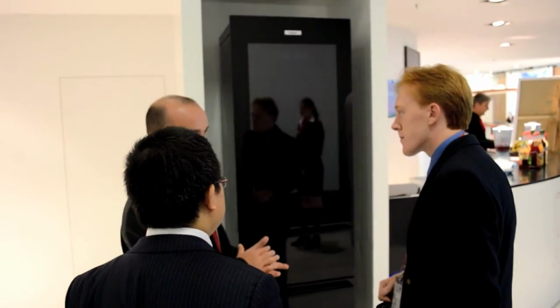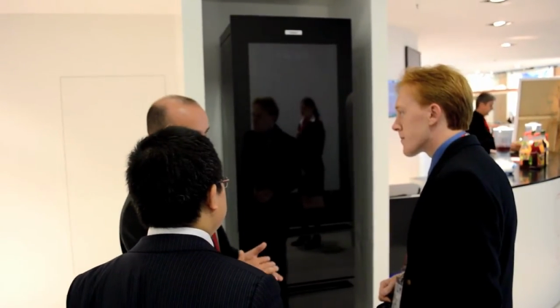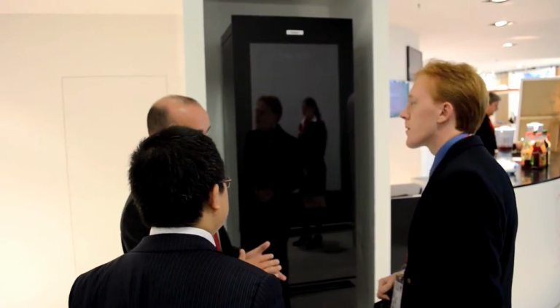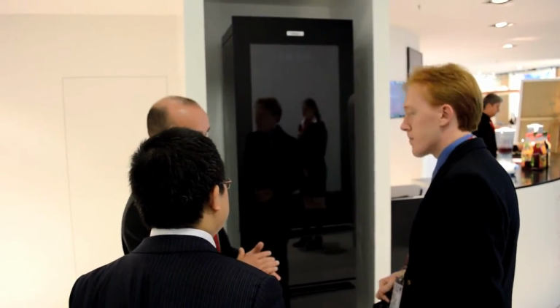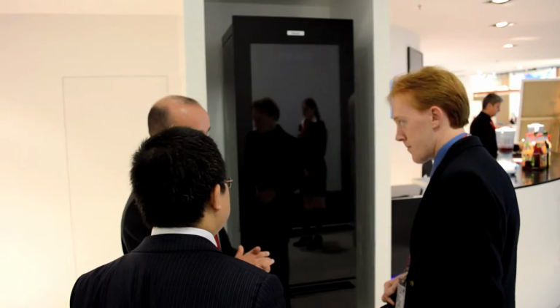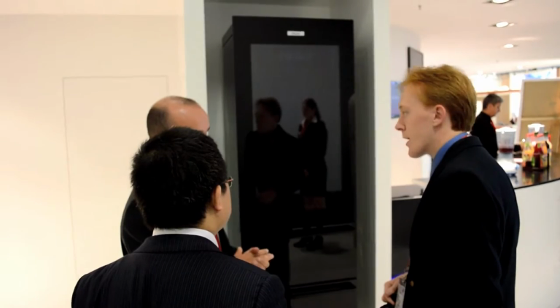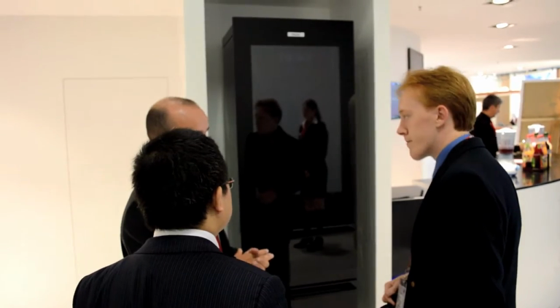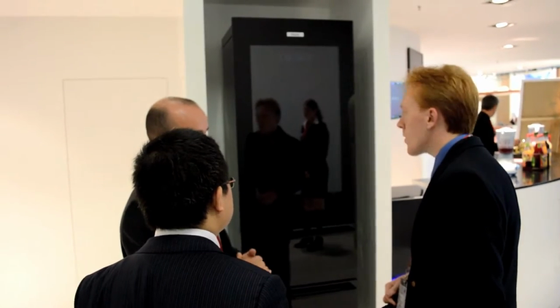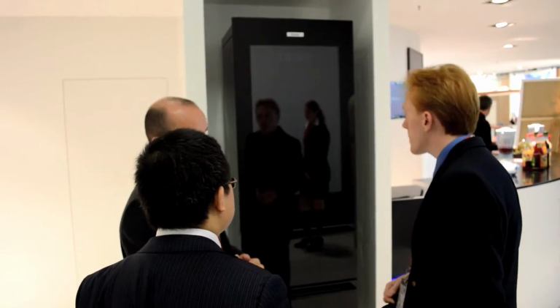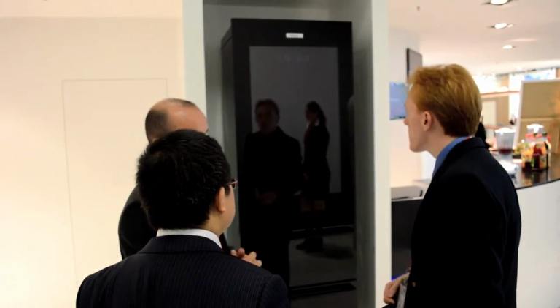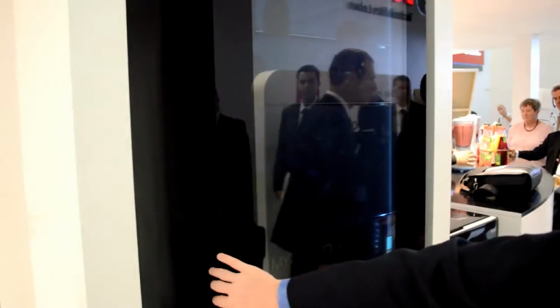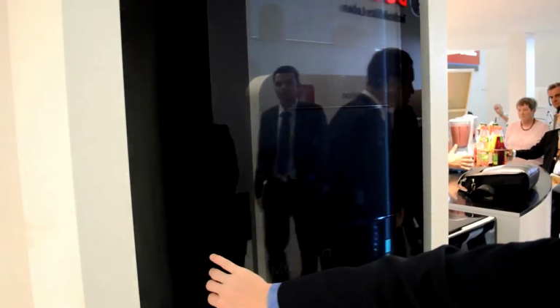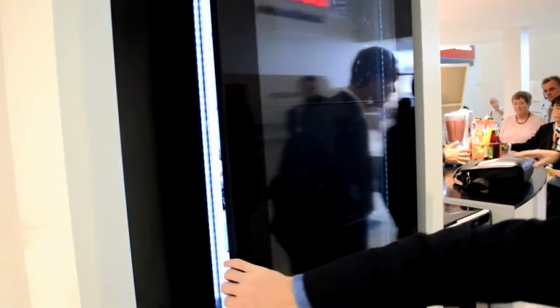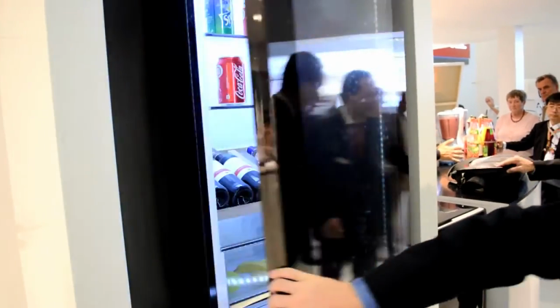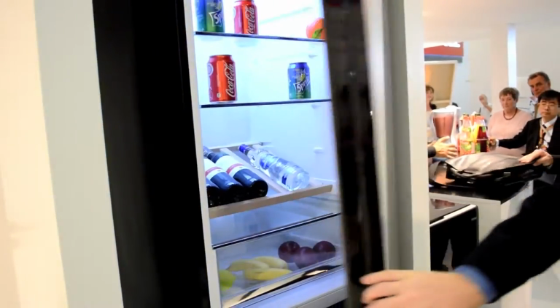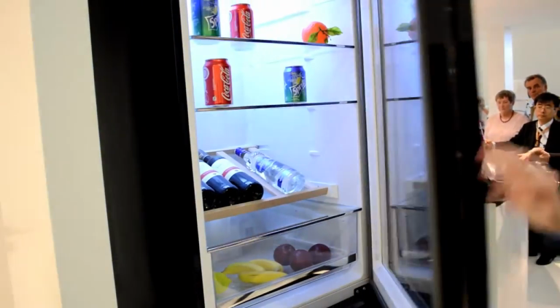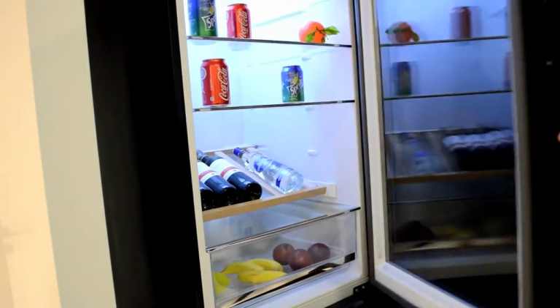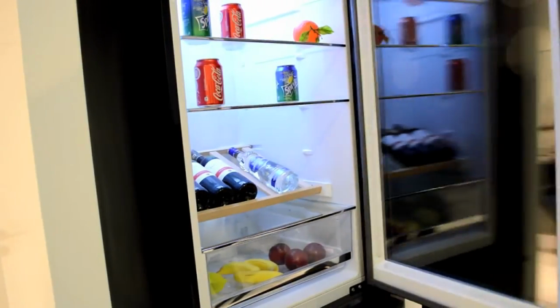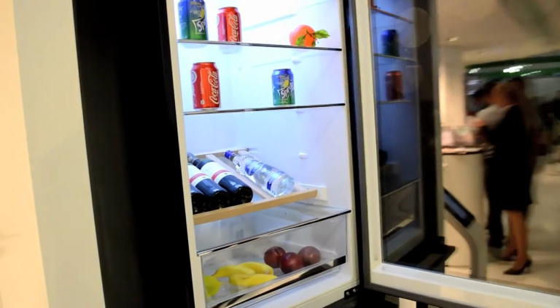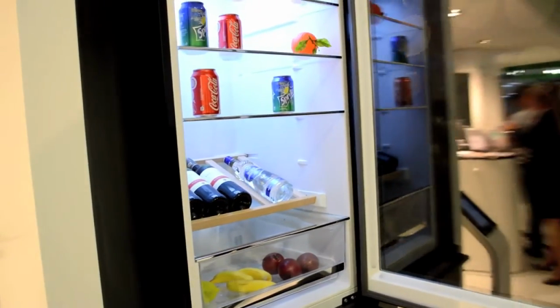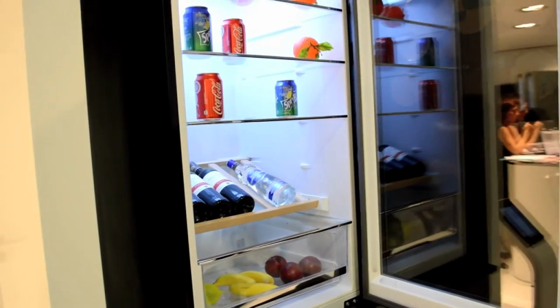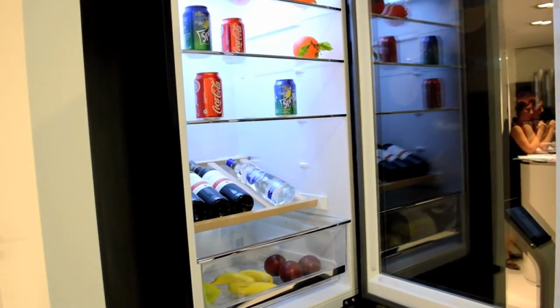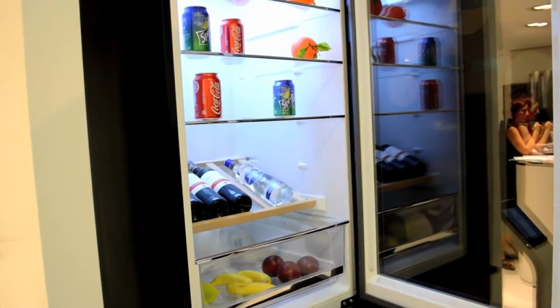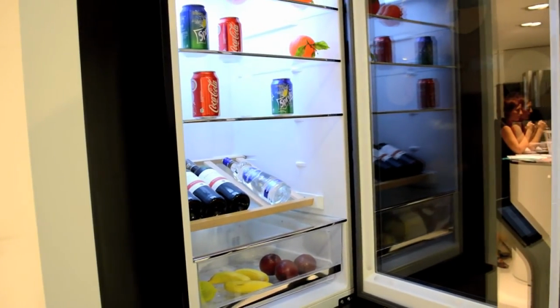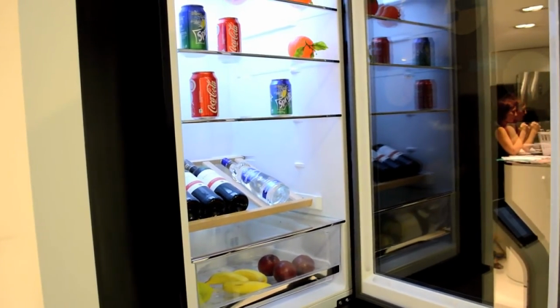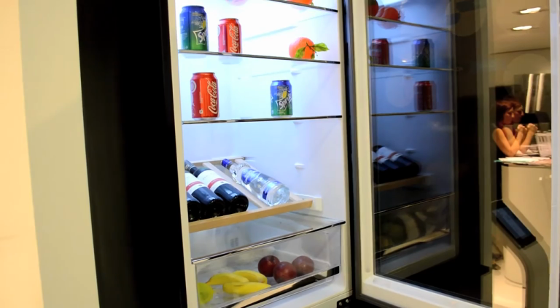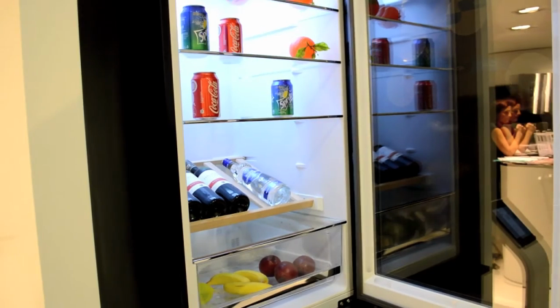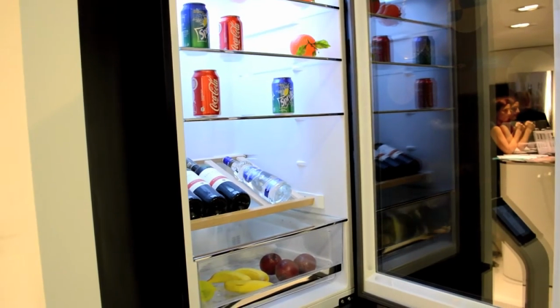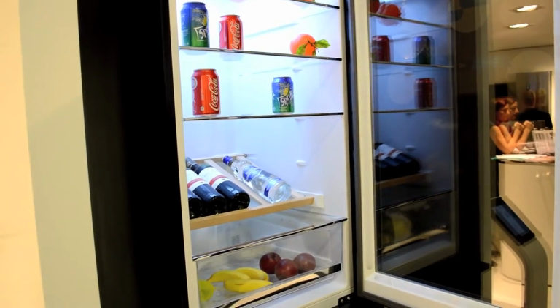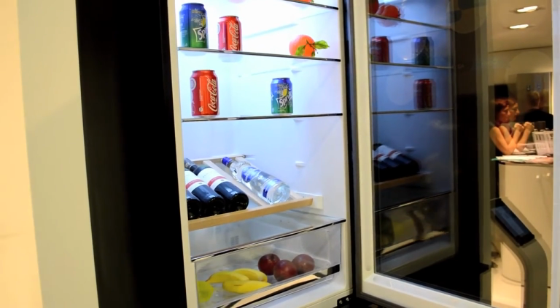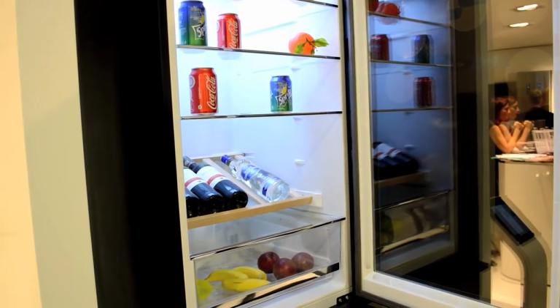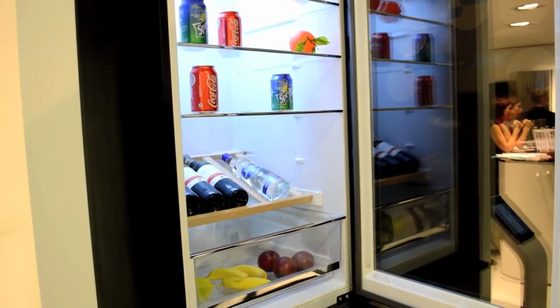This may look like an ordinary refrigerator, but it's actually a new prototype from Hire that is gathering the best of today's technologies and imagining new ways to put them together.